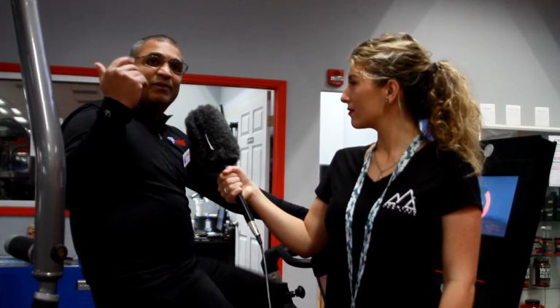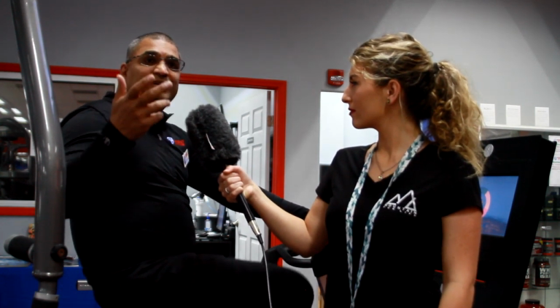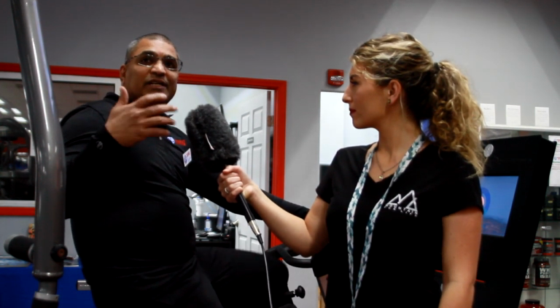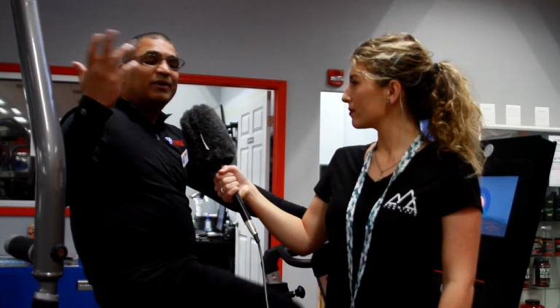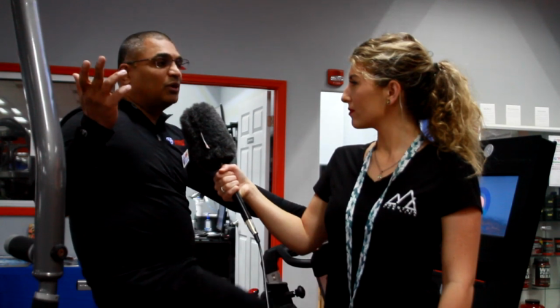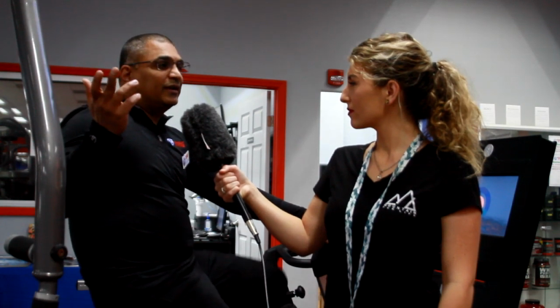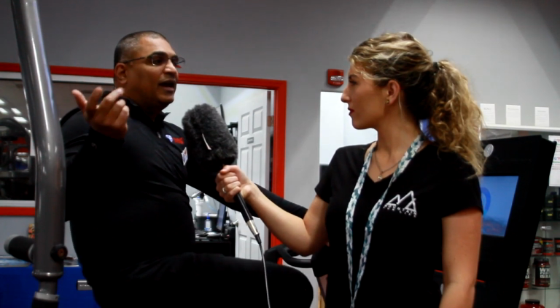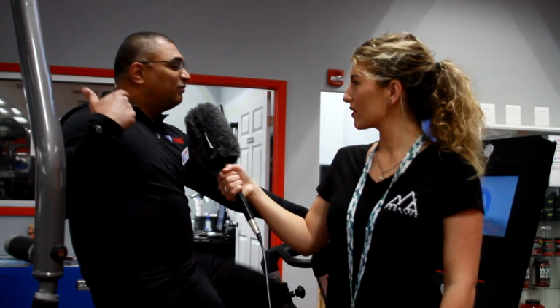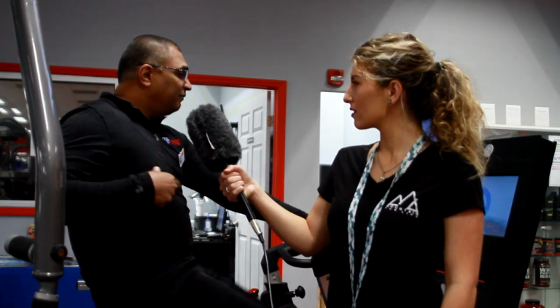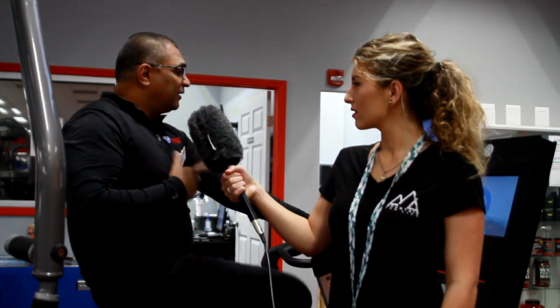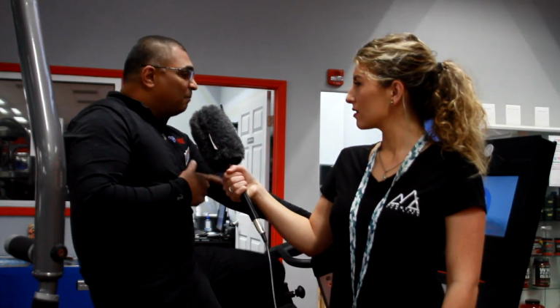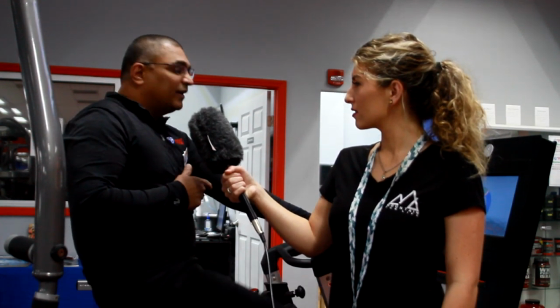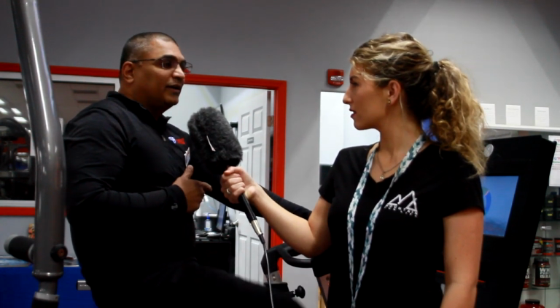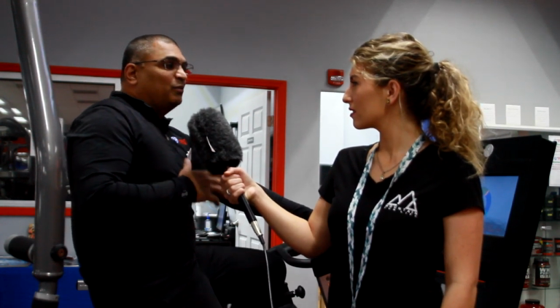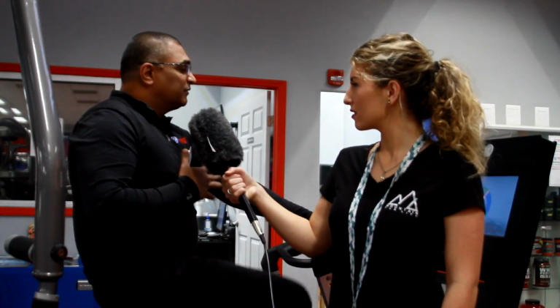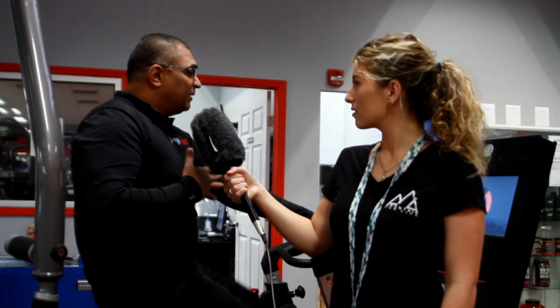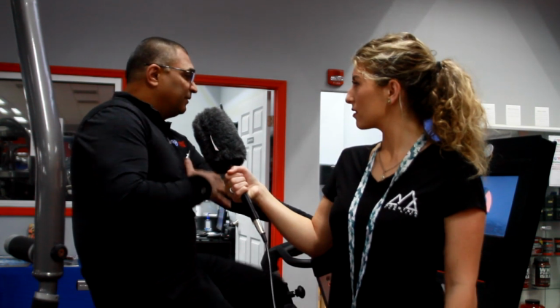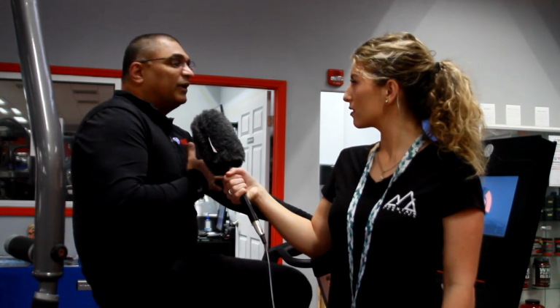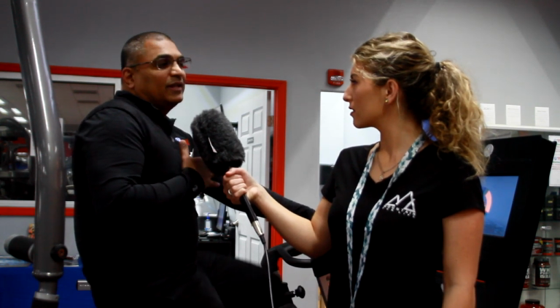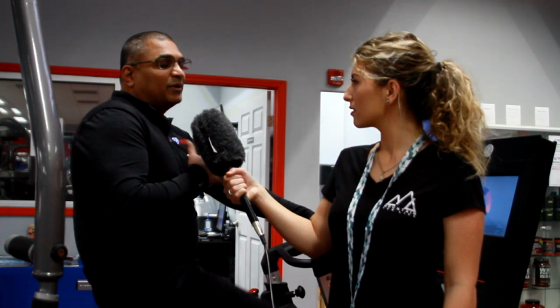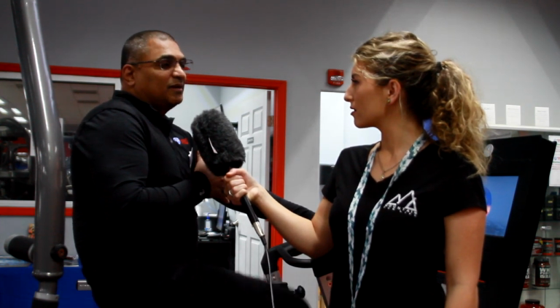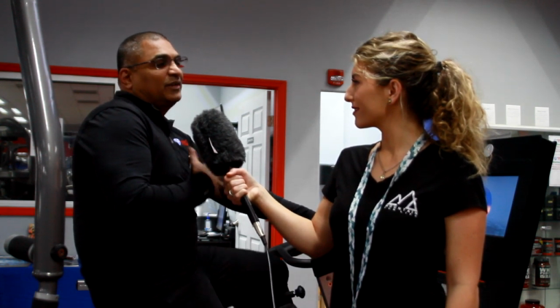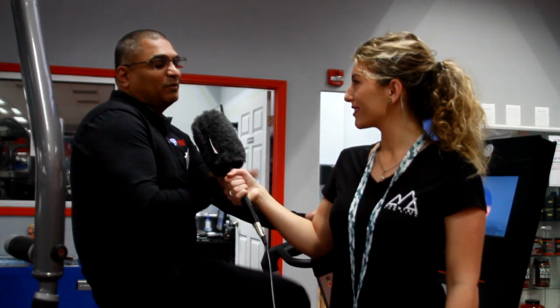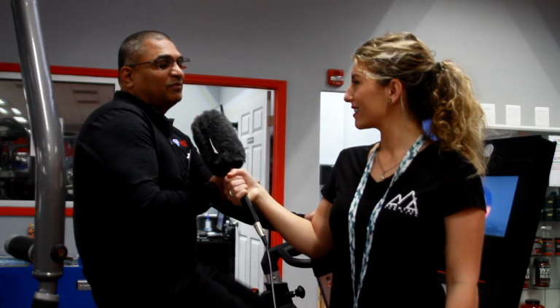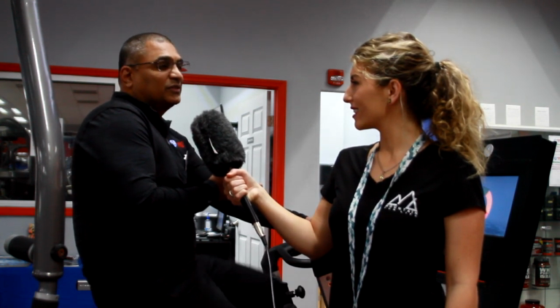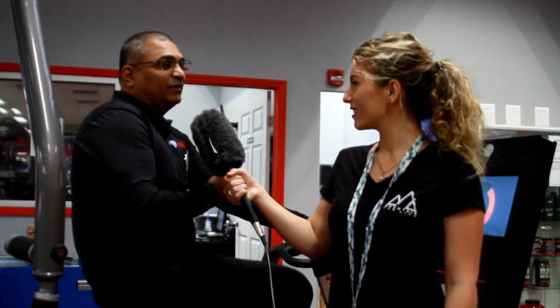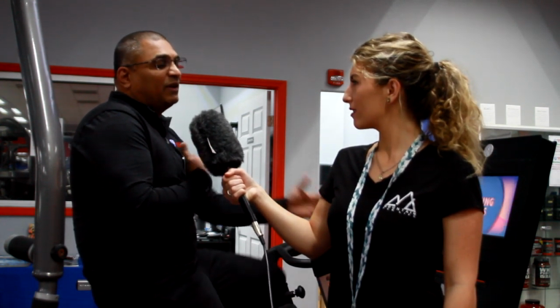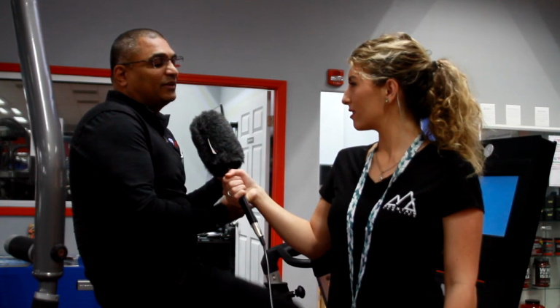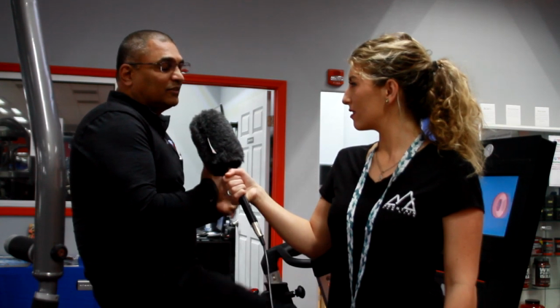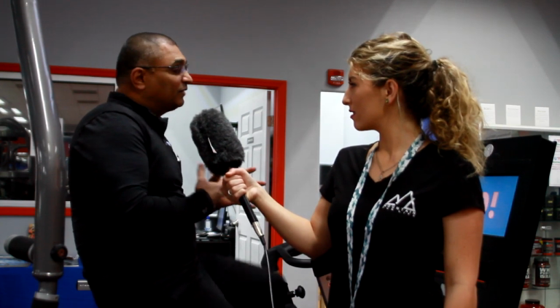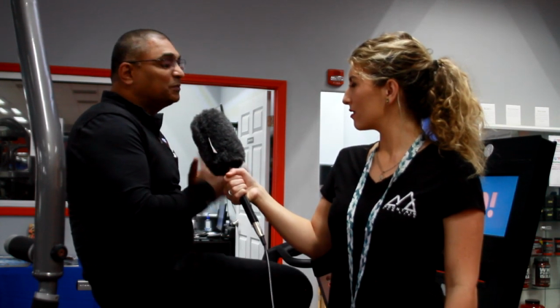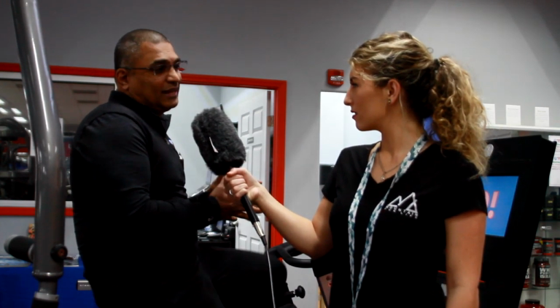We've got a stretch machine, we've got a squat rack, and then finally we've got a MyRide bike, which is really amazing. When a person comes in, you have a sort of personal trainer — it's like a spin class.